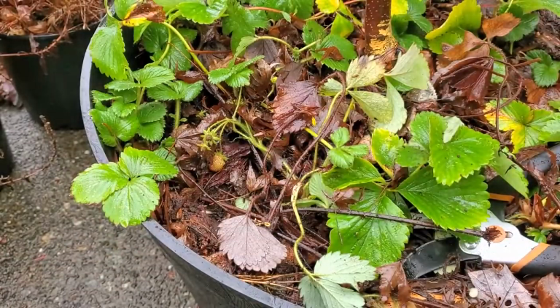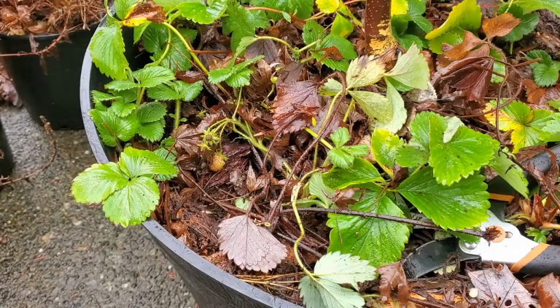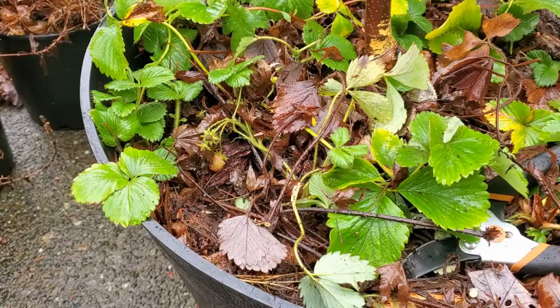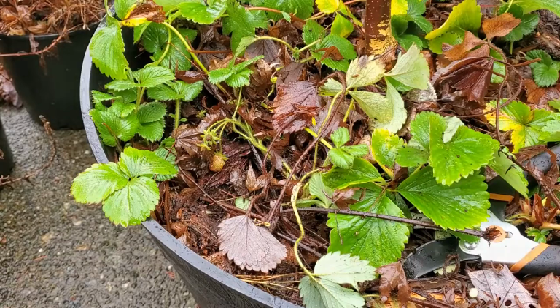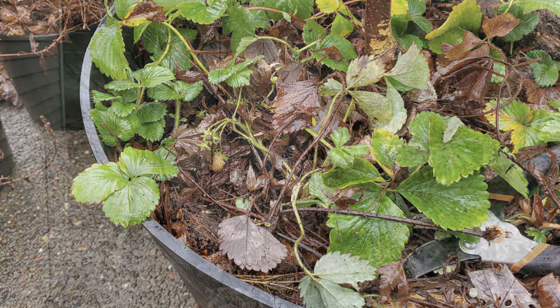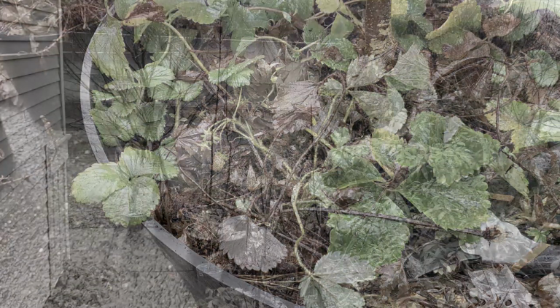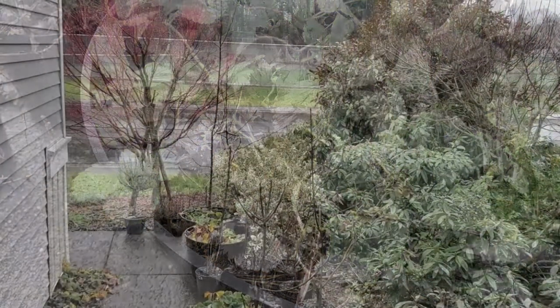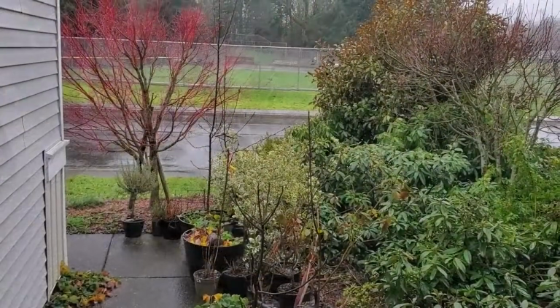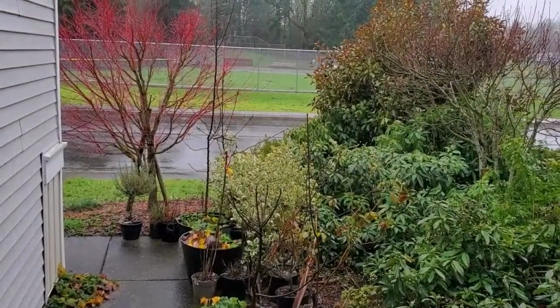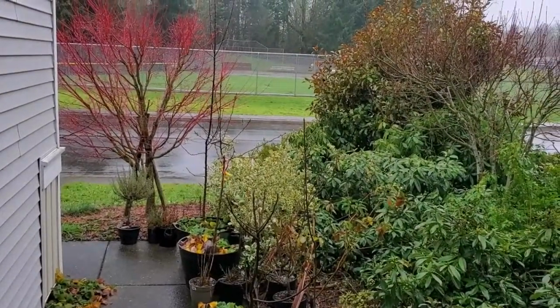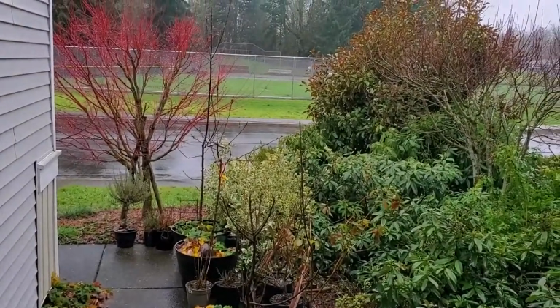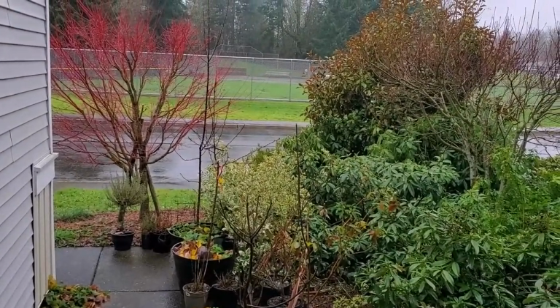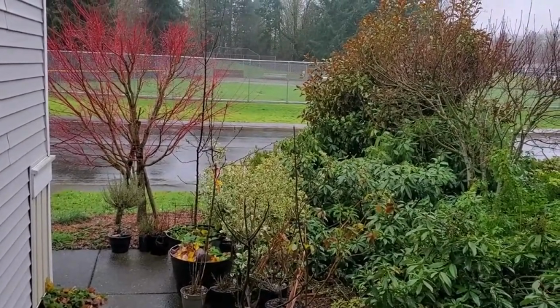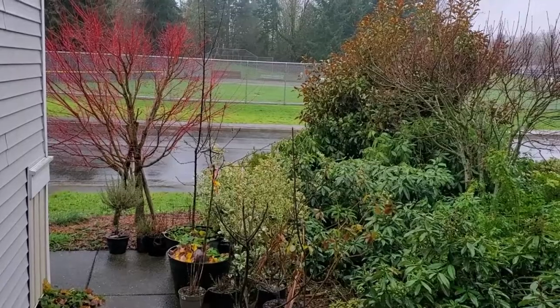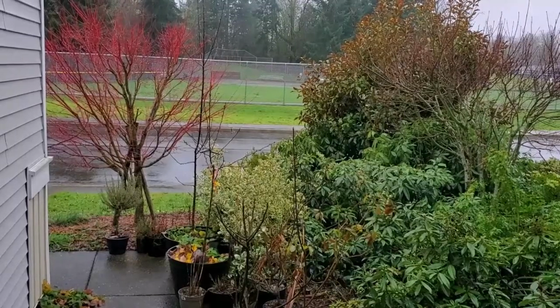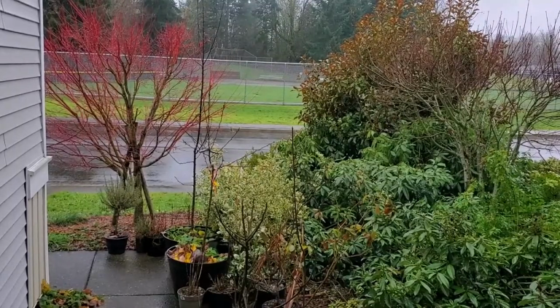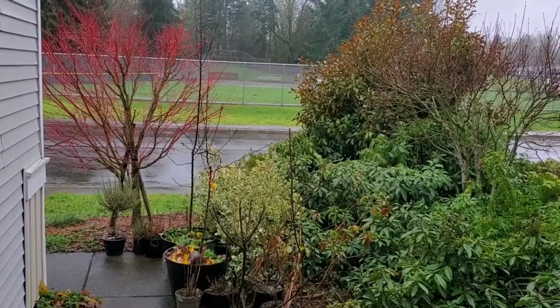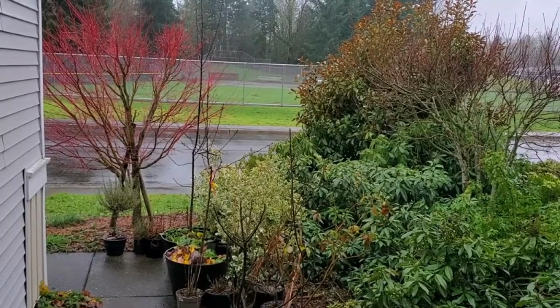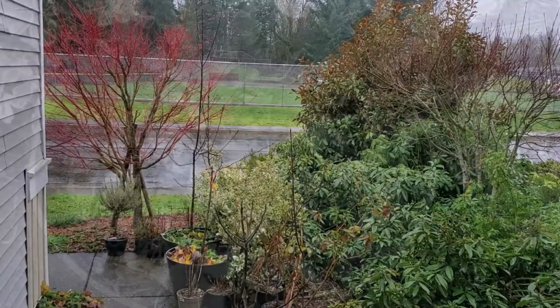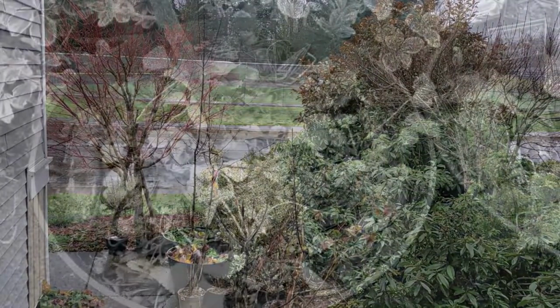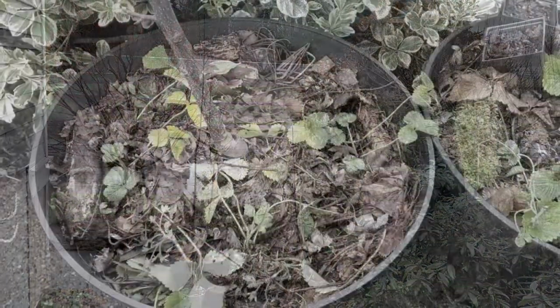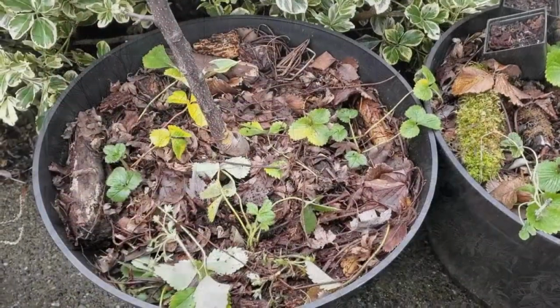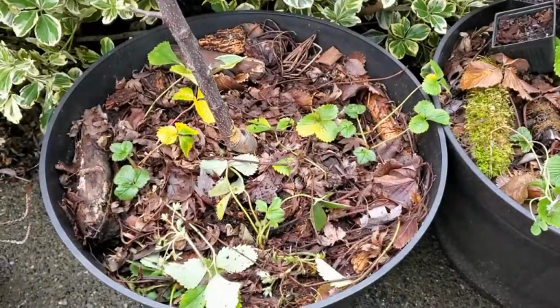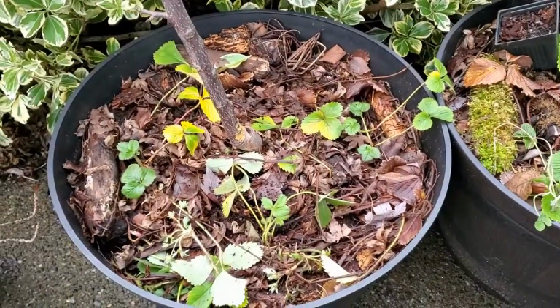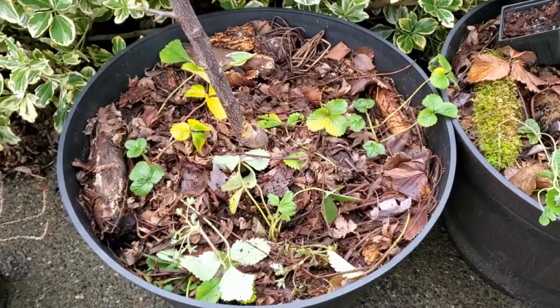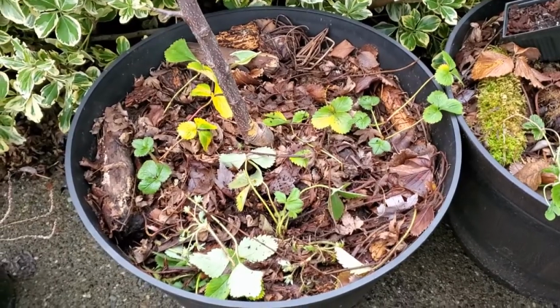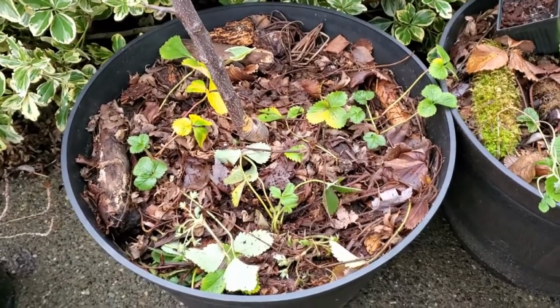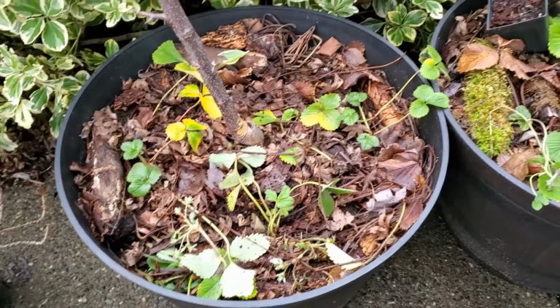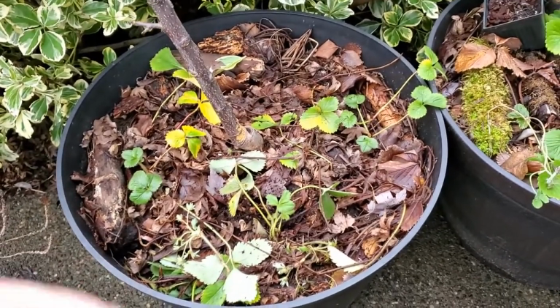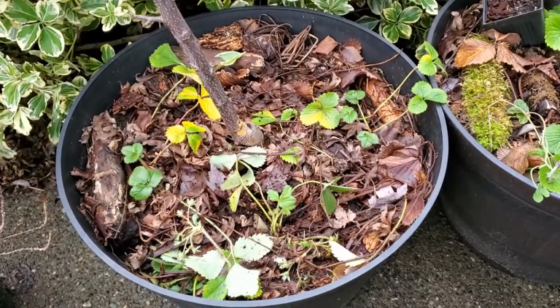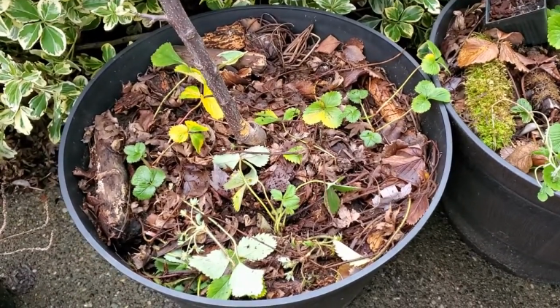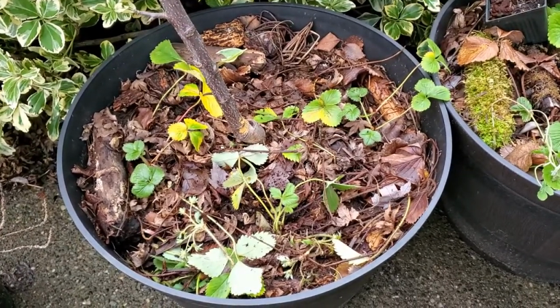It started to rain way too hard to be filming out there, and it's not forecast to stop. So it's the next day now, and I didn't want to end the video without showing you the end result.